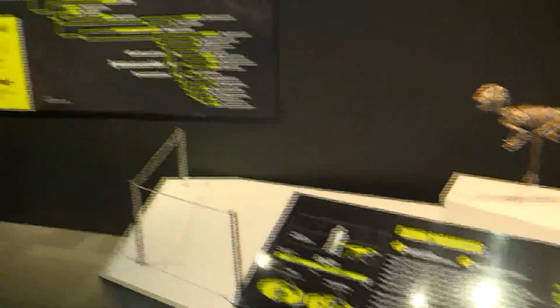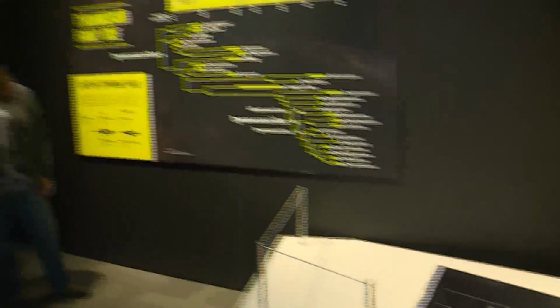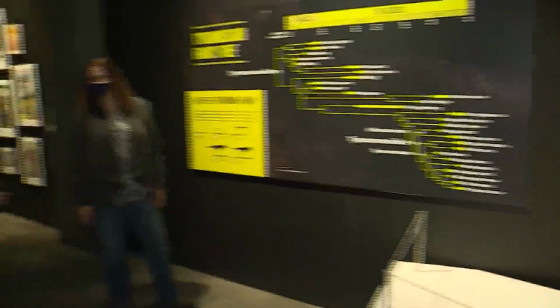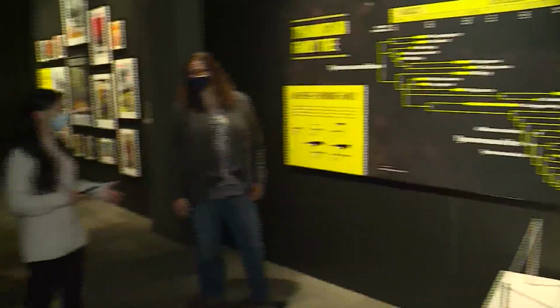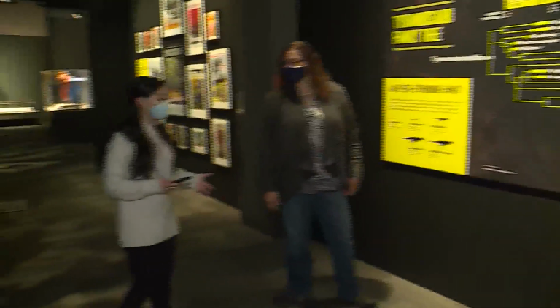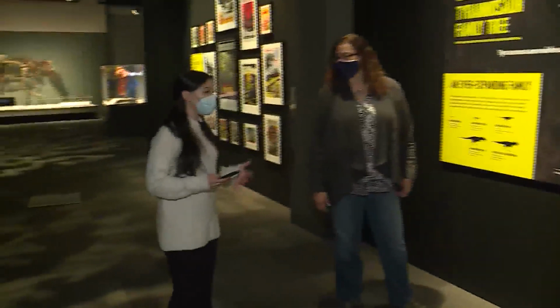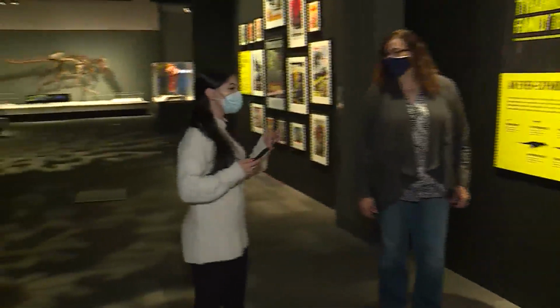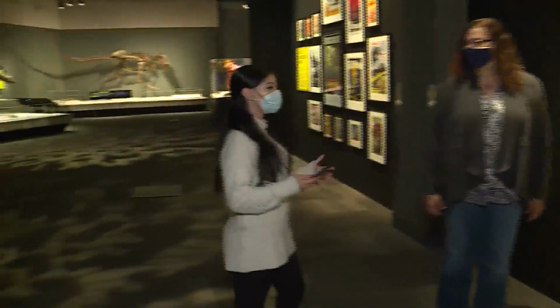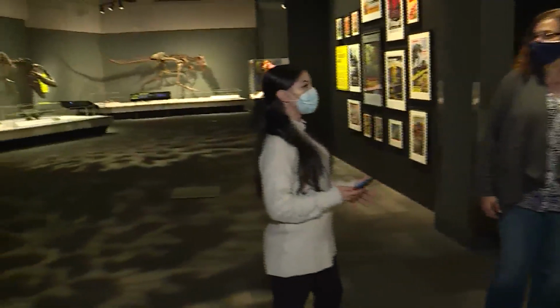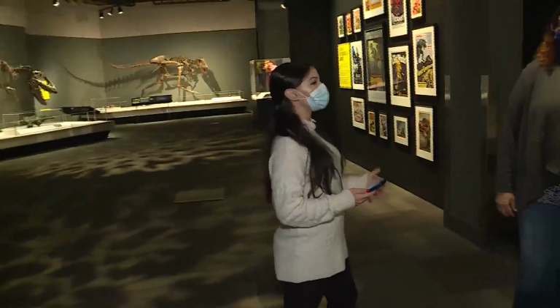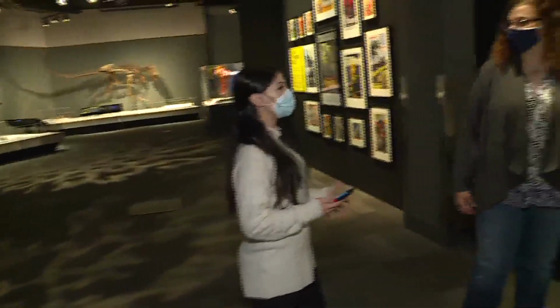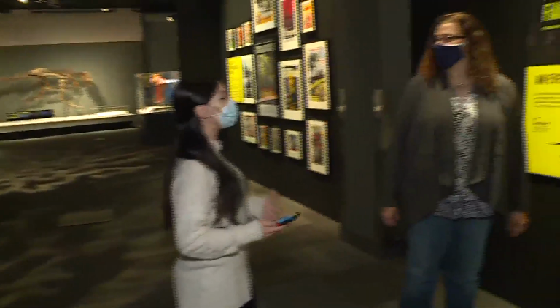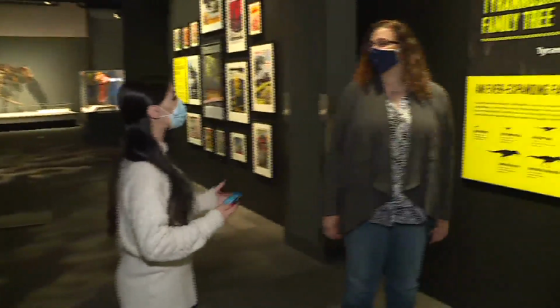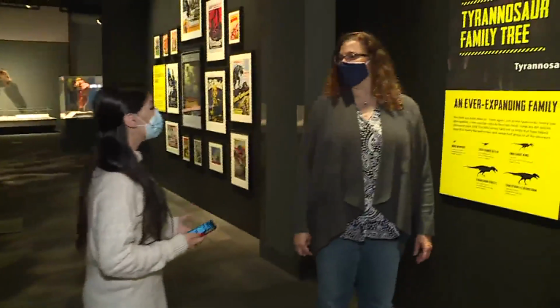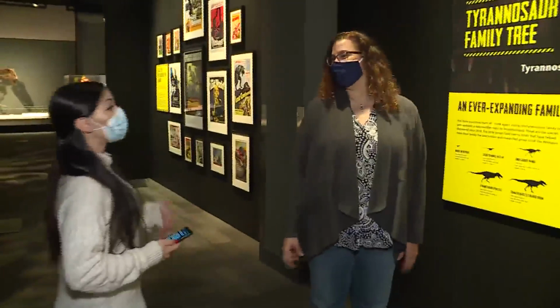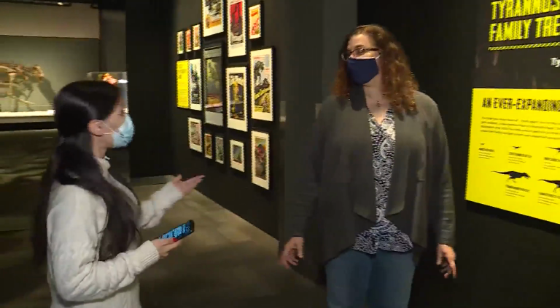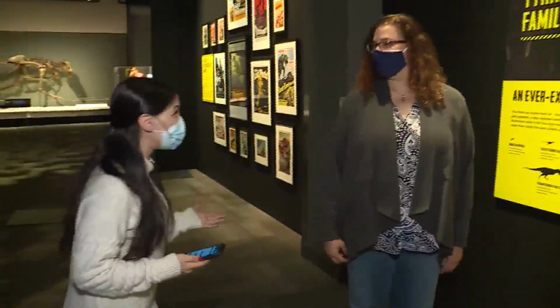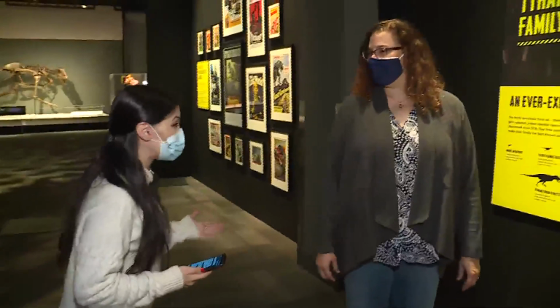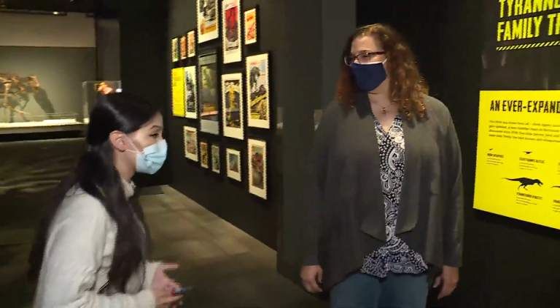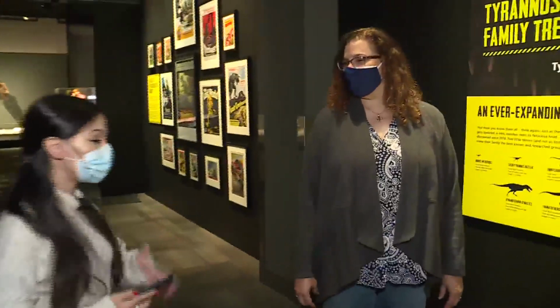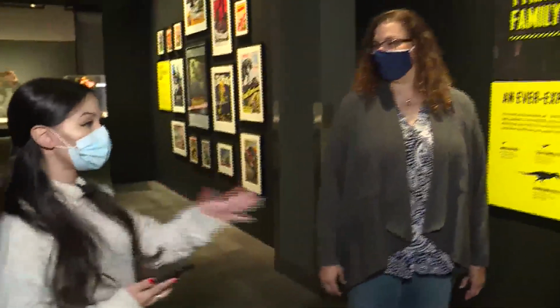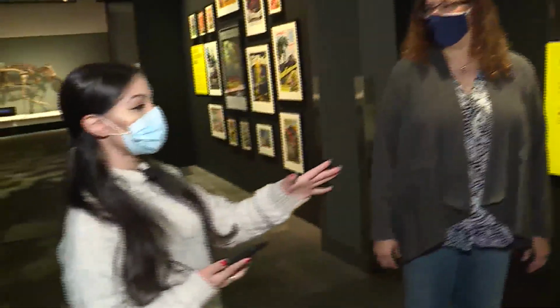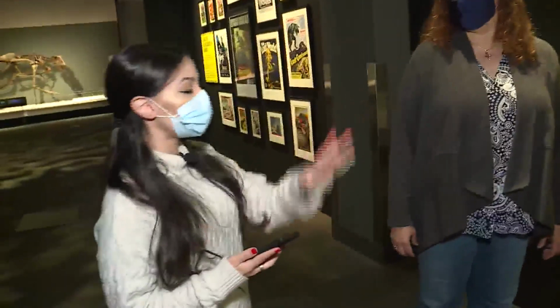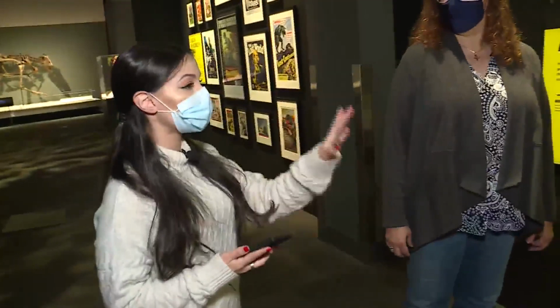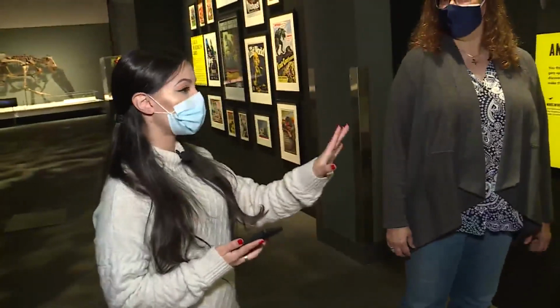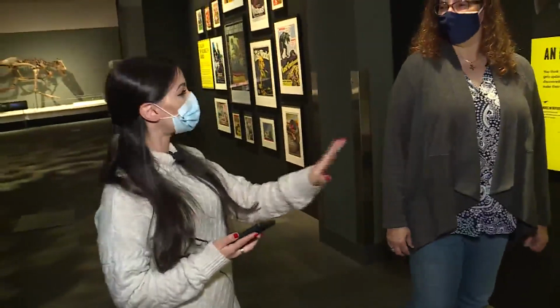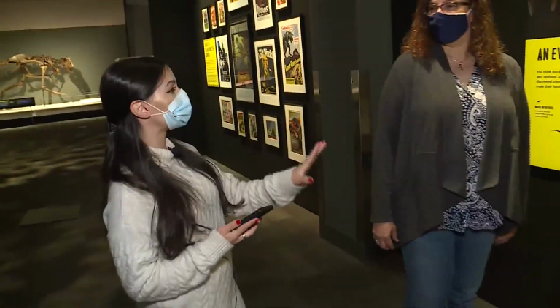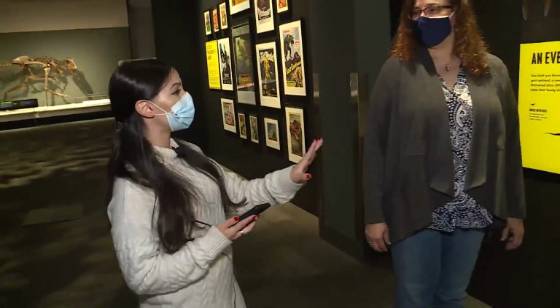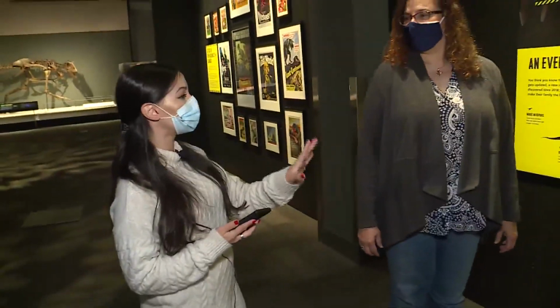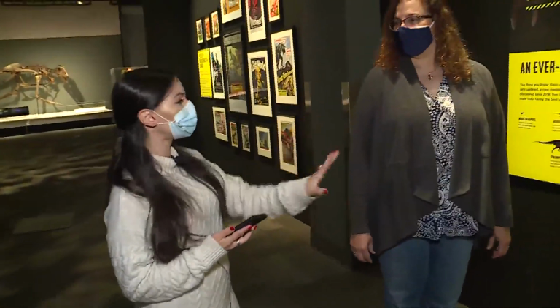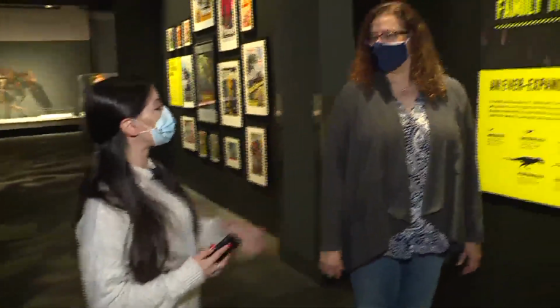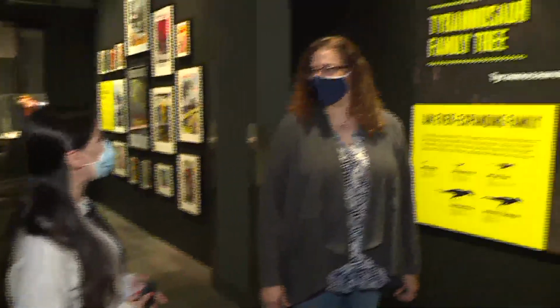We were talking earlier about how this exhibit aims to help people unlearn what they think they know about the T-Rex, and you've got an interesting kind of timeline here that really helps put that in perspective. Will you explain that?